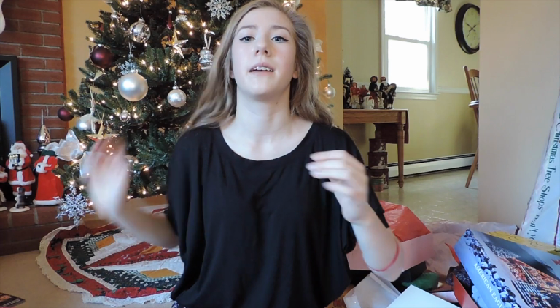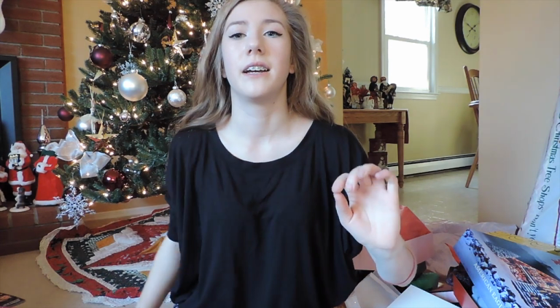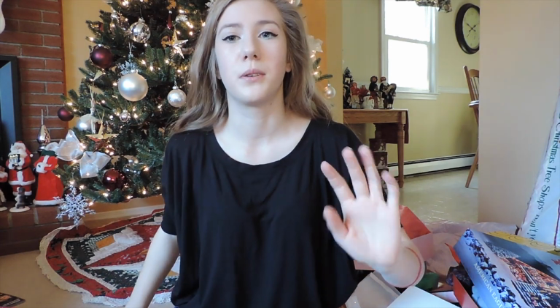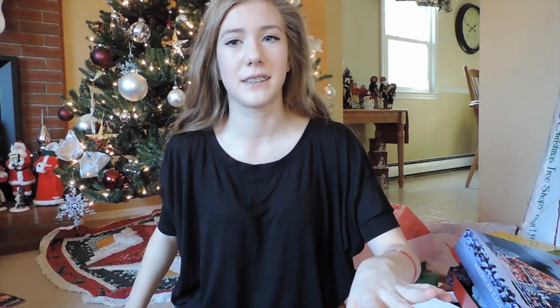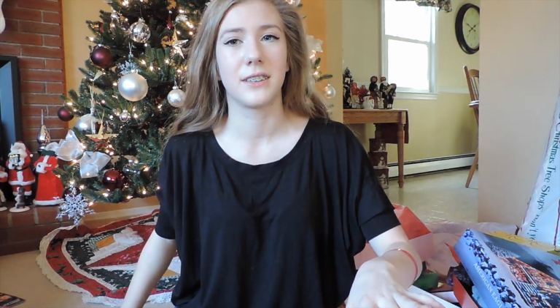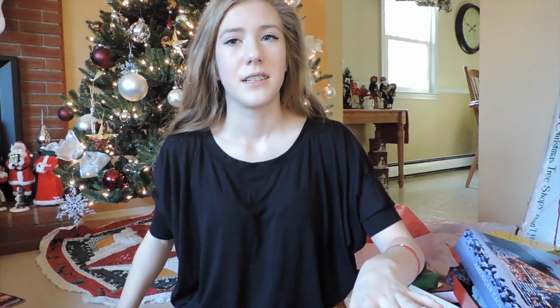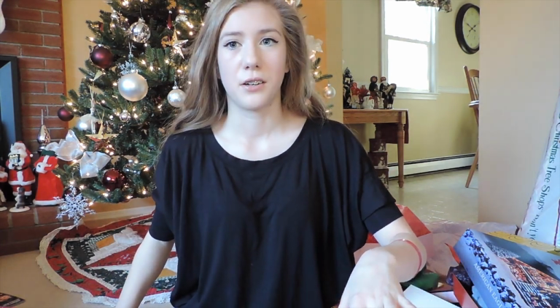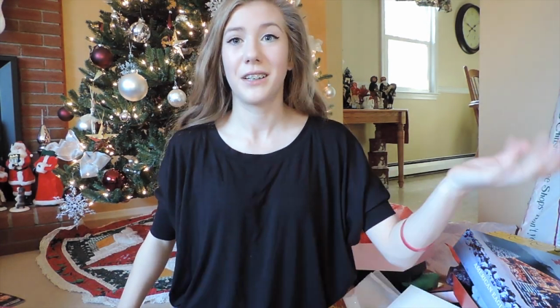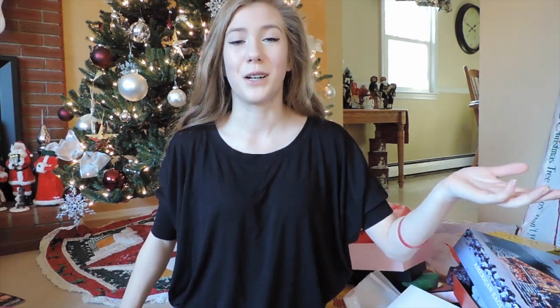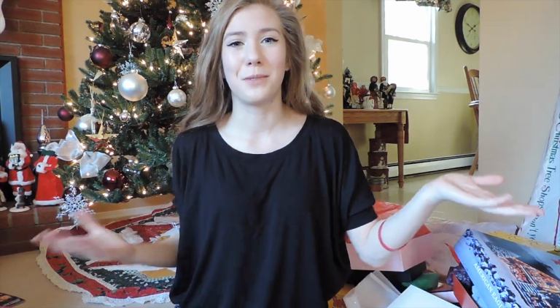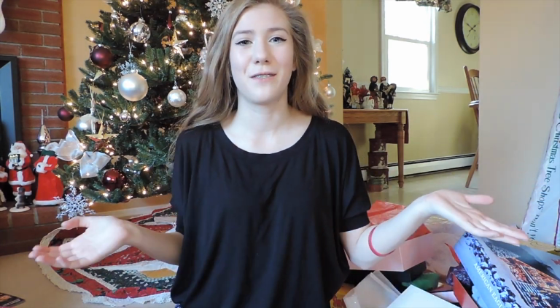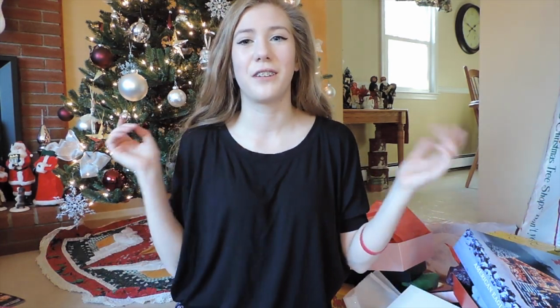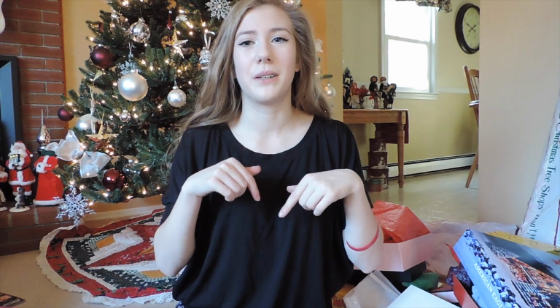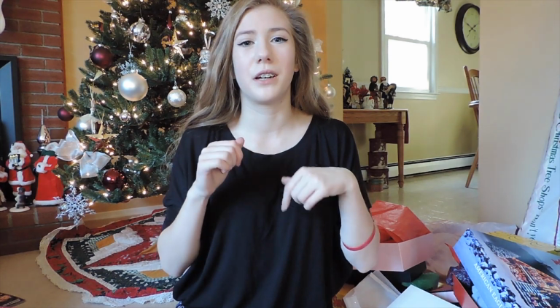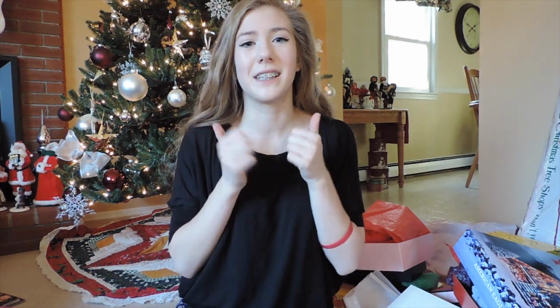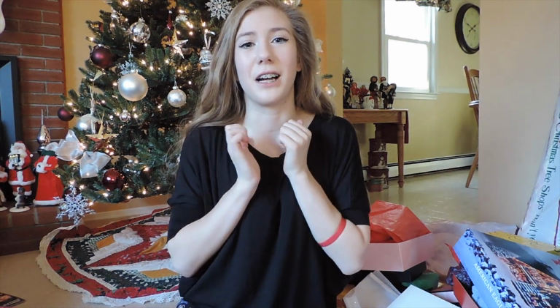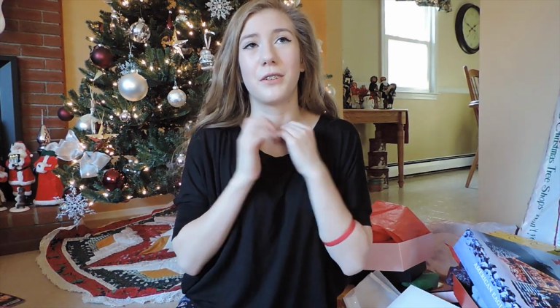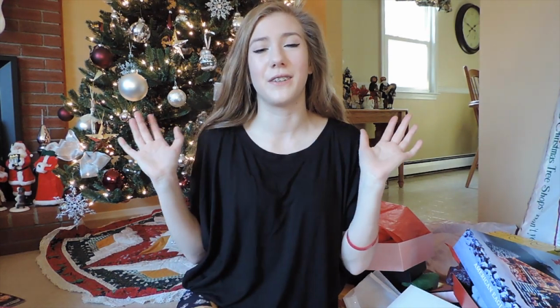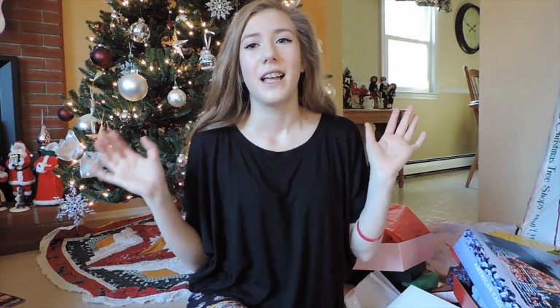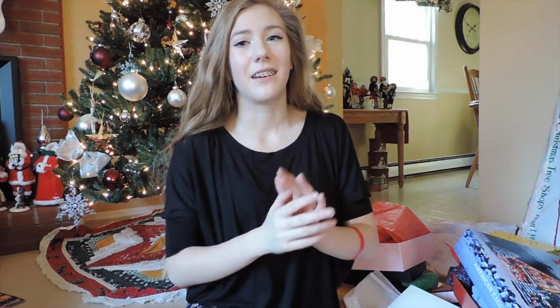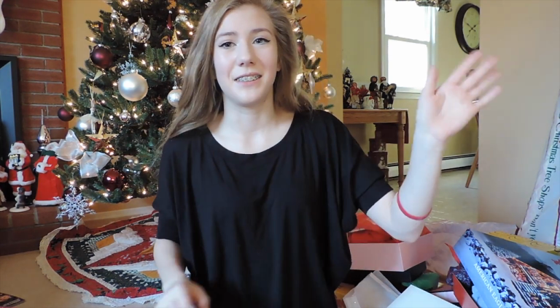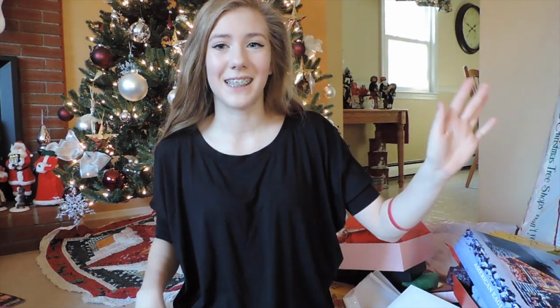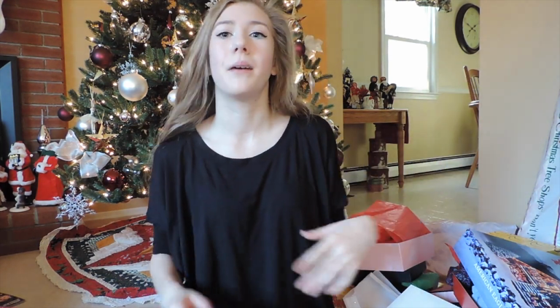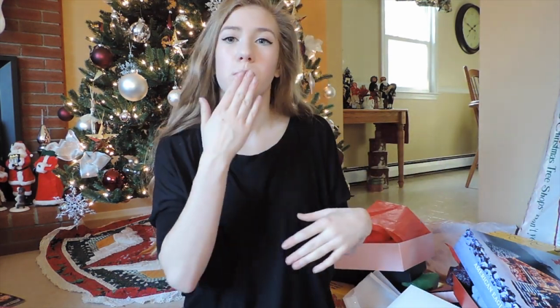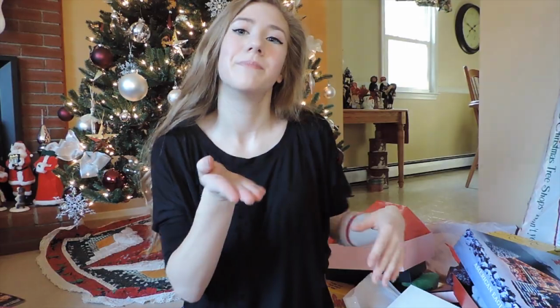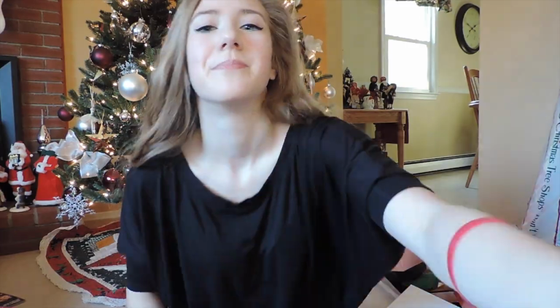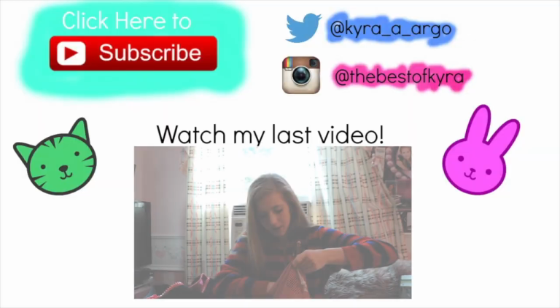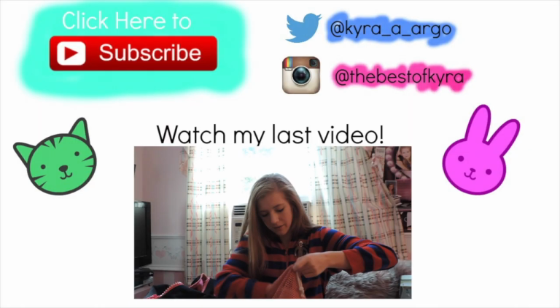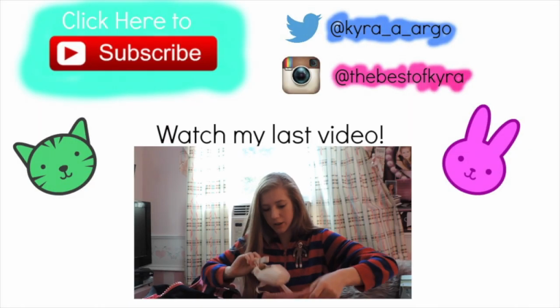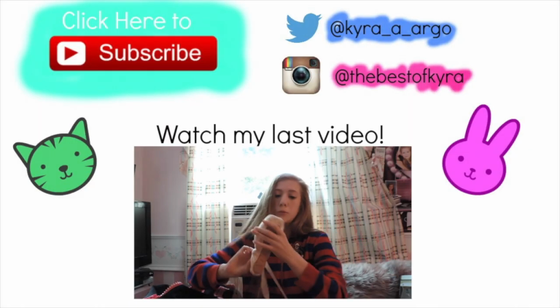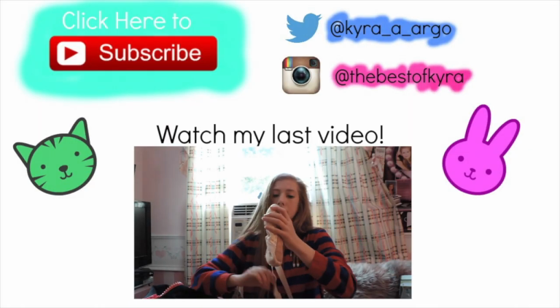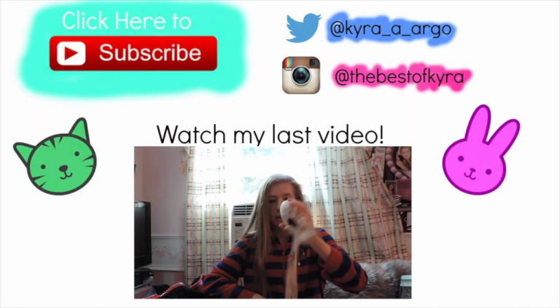Thank you guys for watching — I hope you liked this video! Leave a comment below, like and subscribe if you enjoyed, and I'll see you guys next time. Bye!